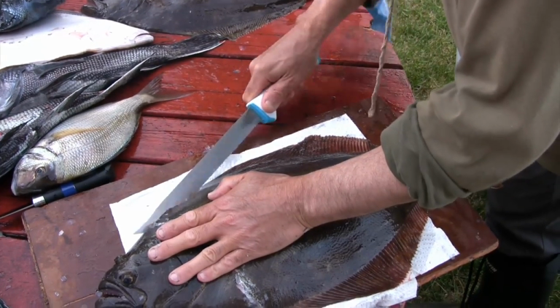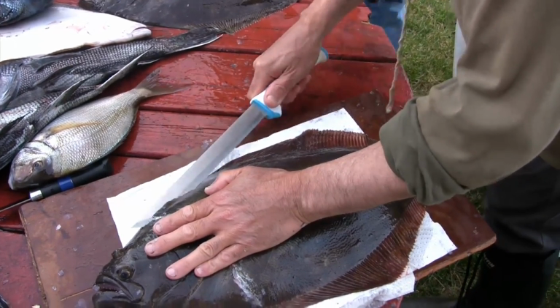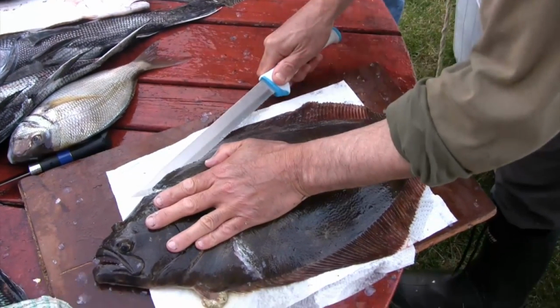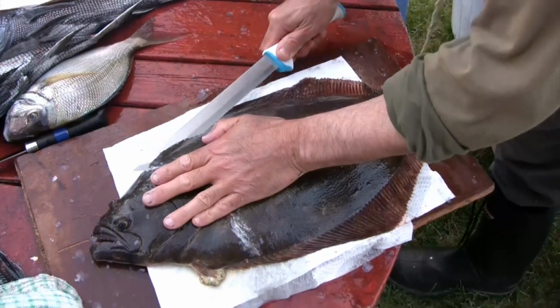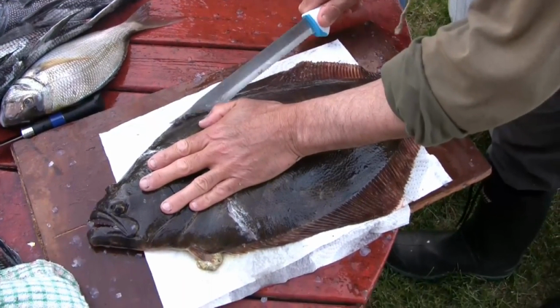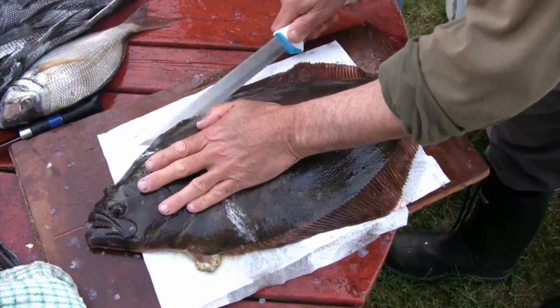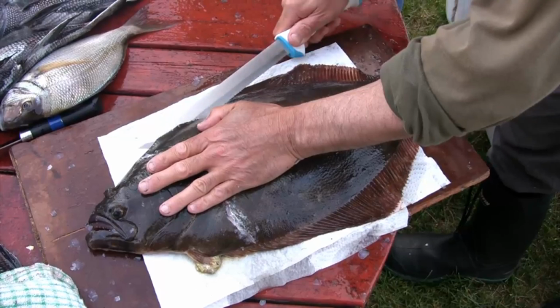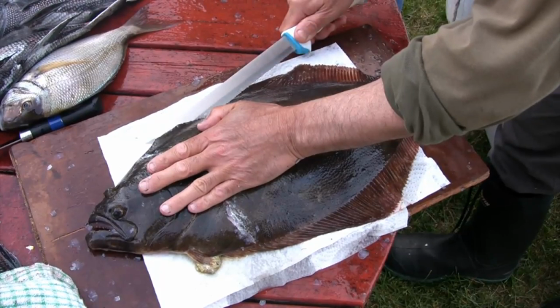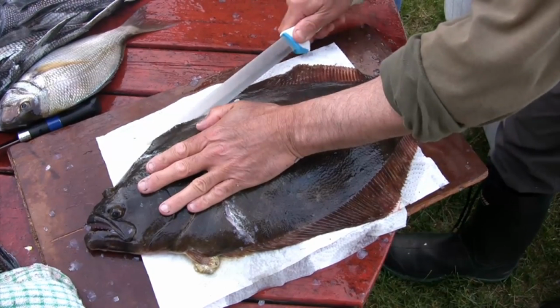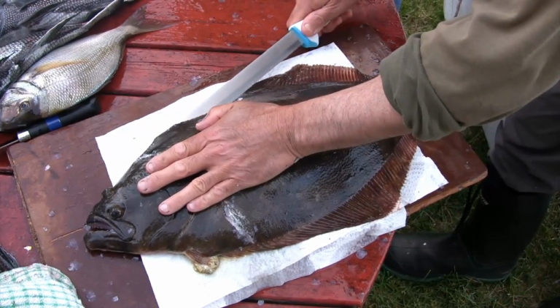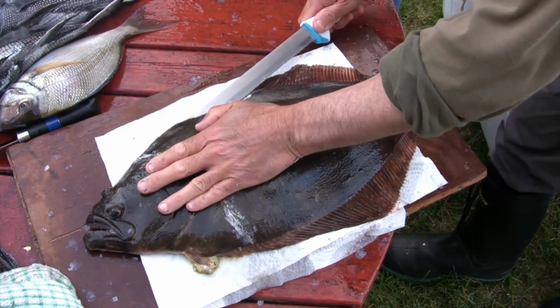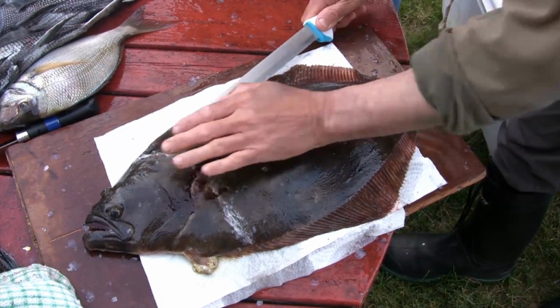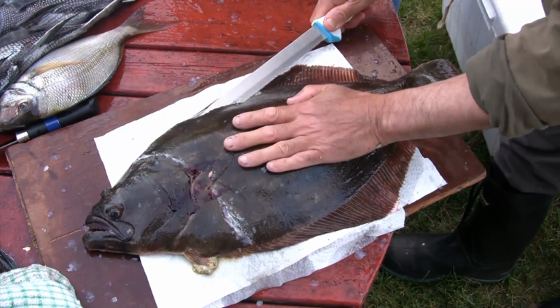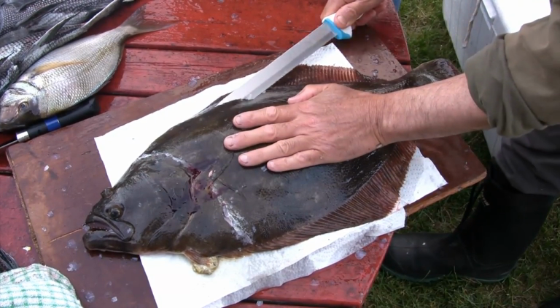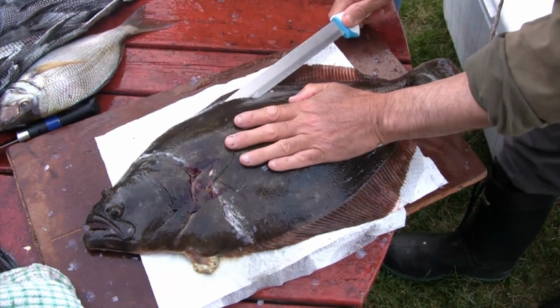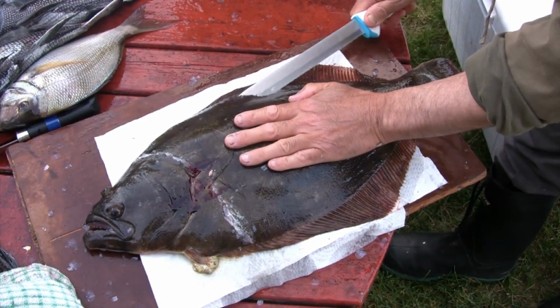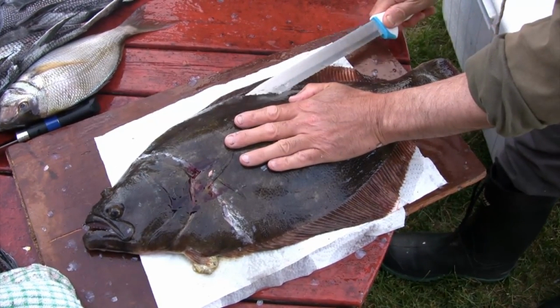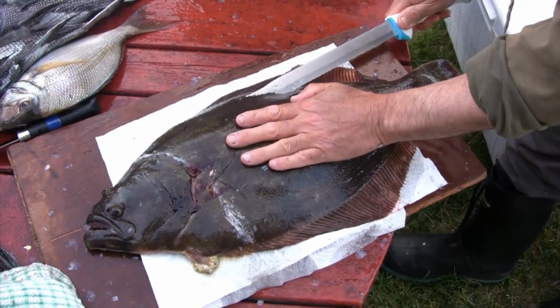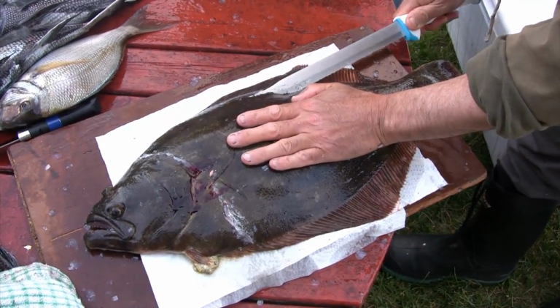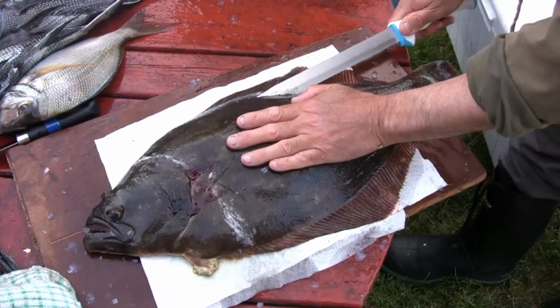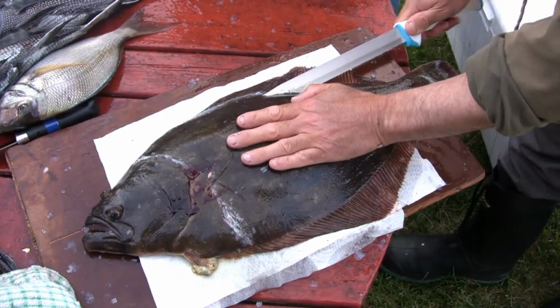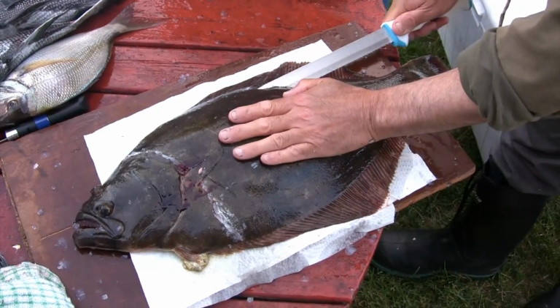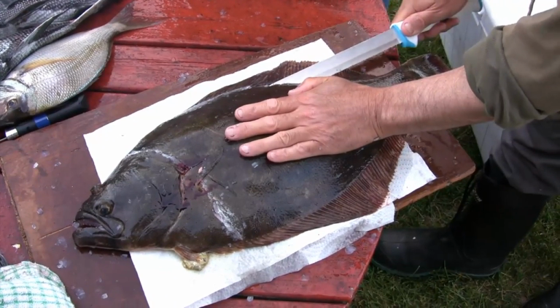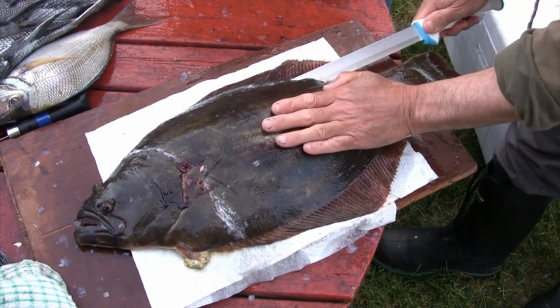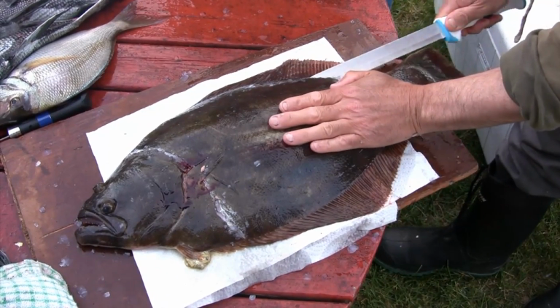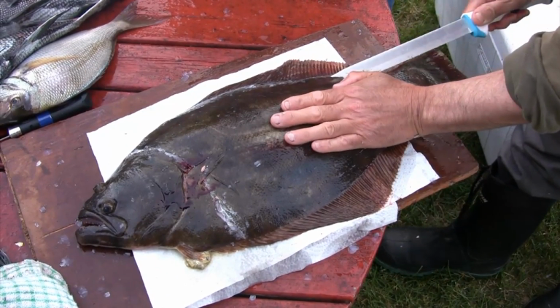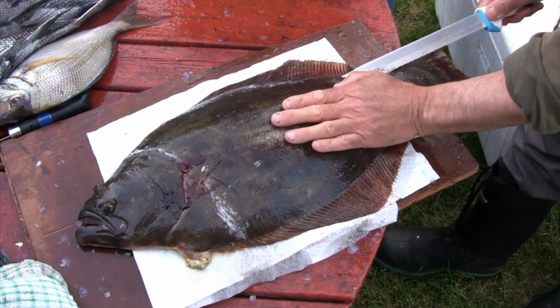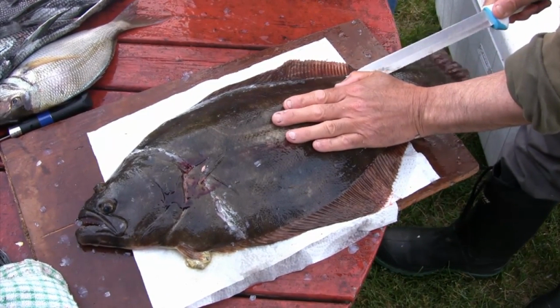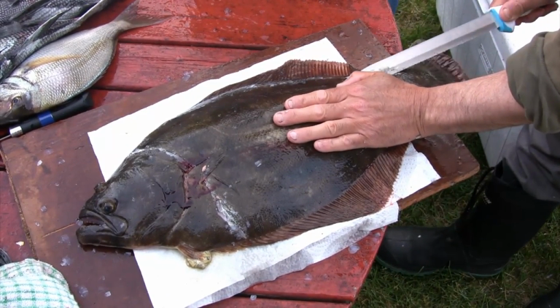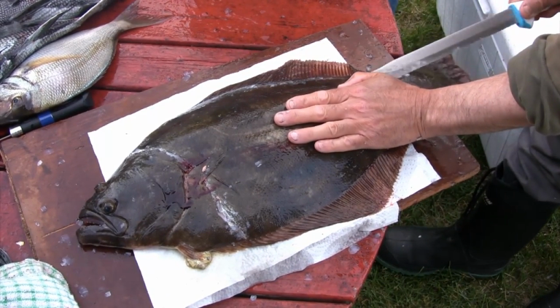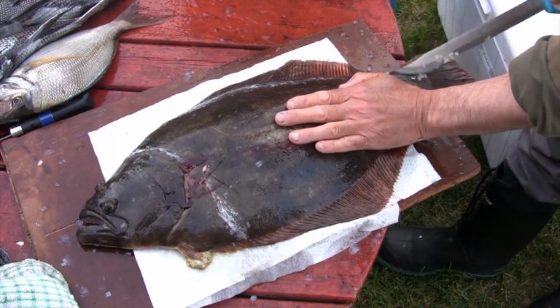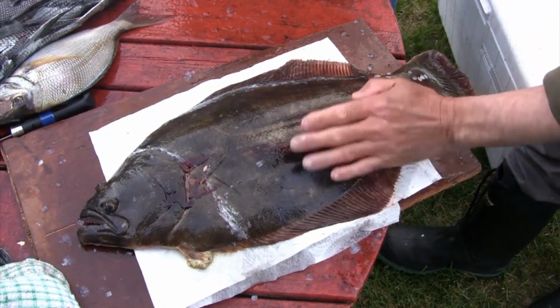What he's doing now is just piercing the skin along the top of the backbone and working his way towards the tail. Then he's going to continue around the tail and do the same thing around the belly.